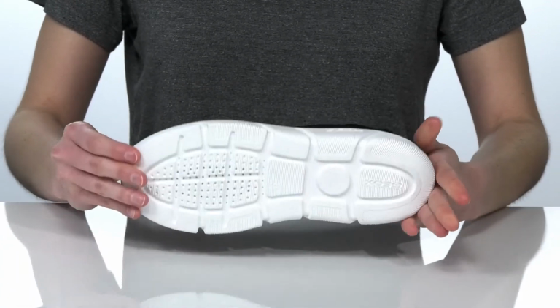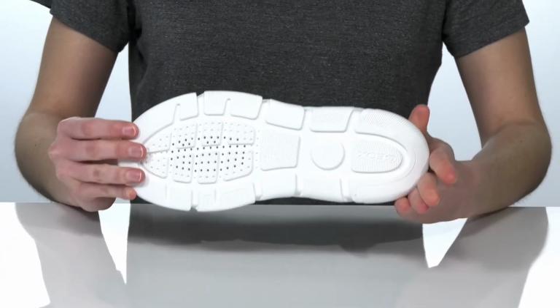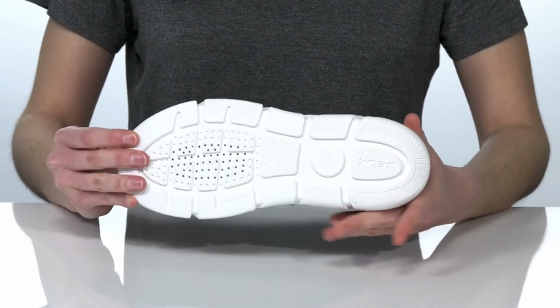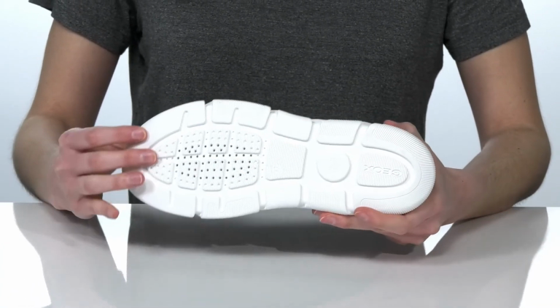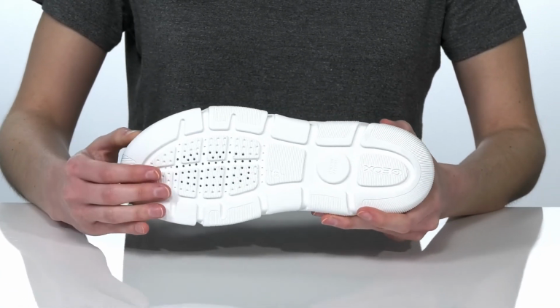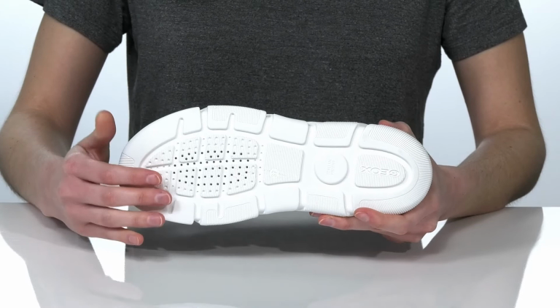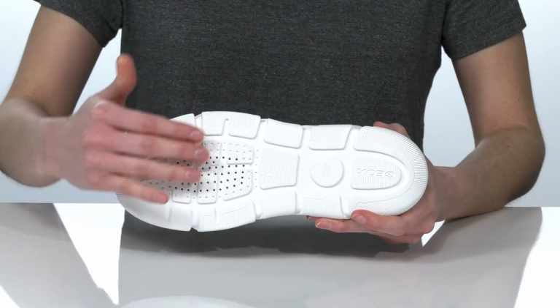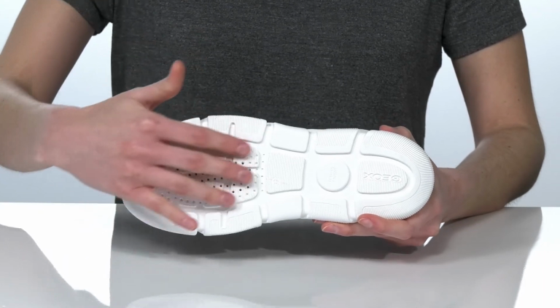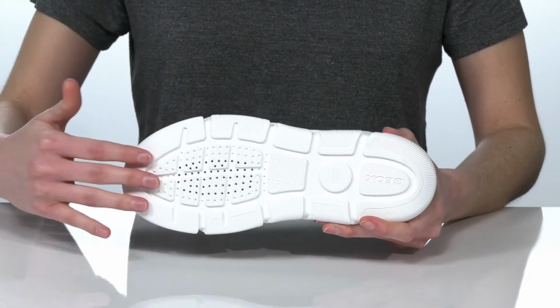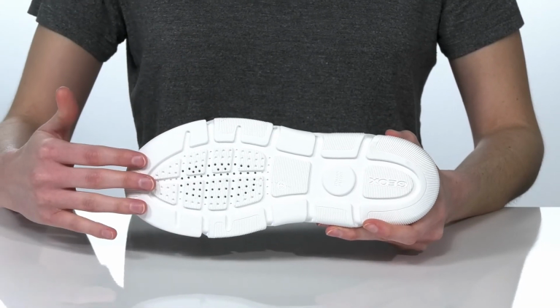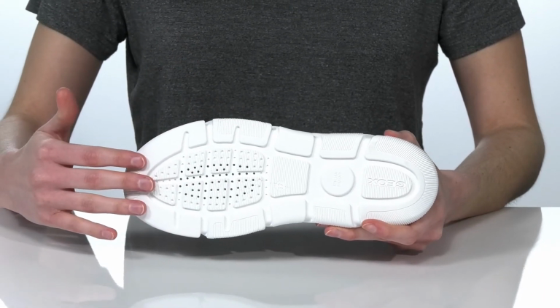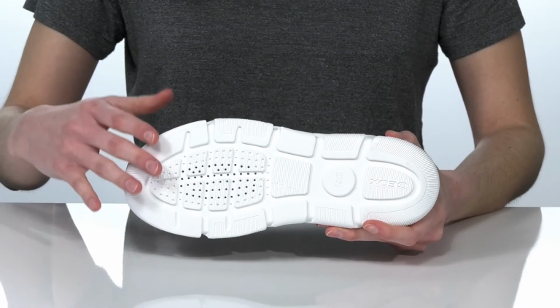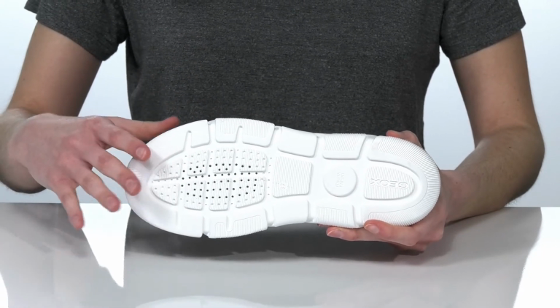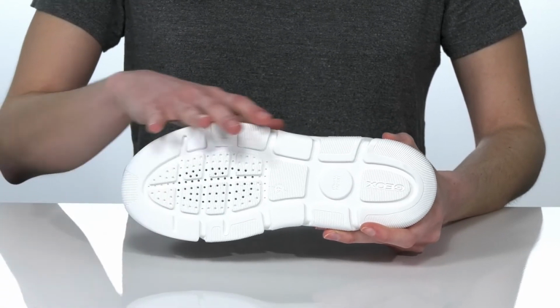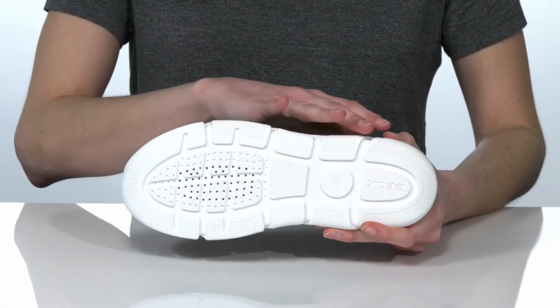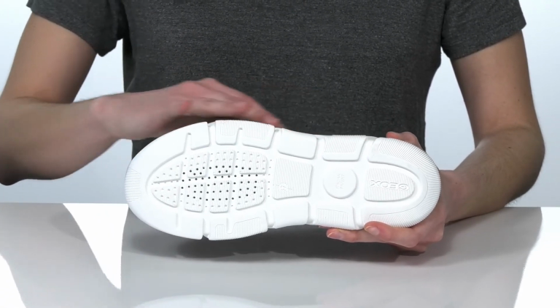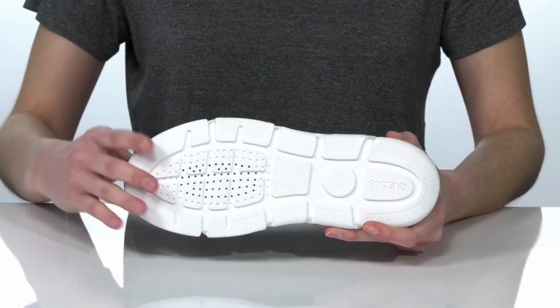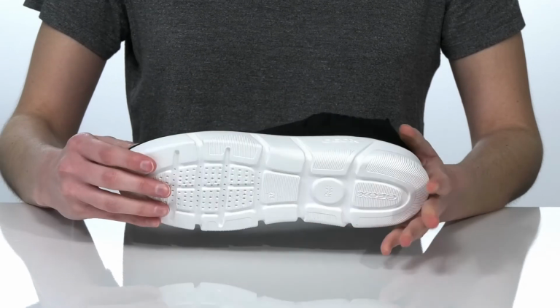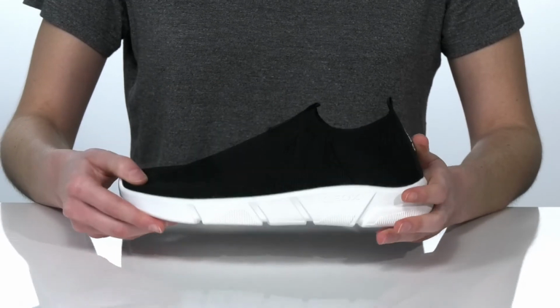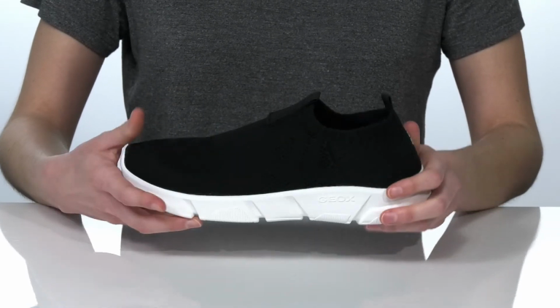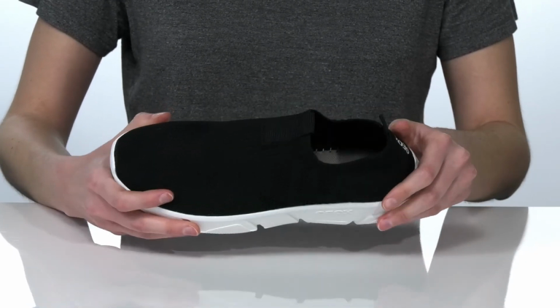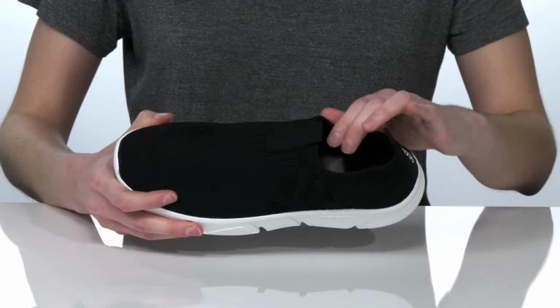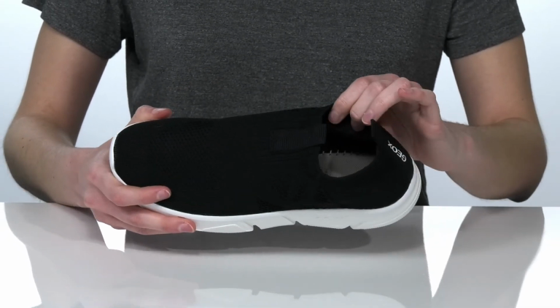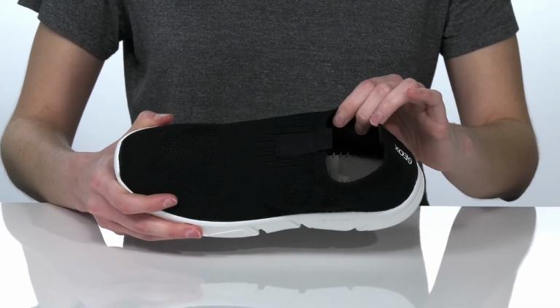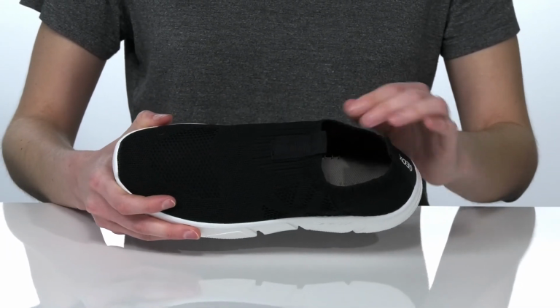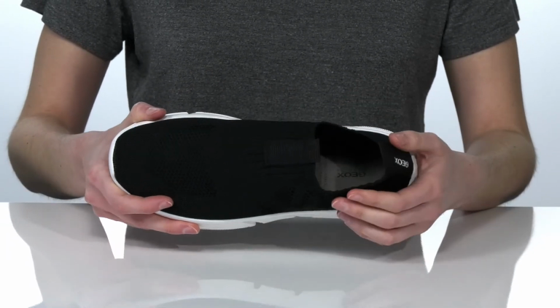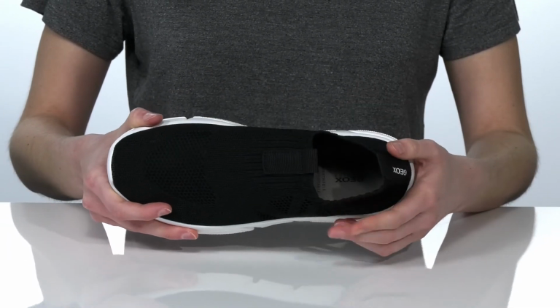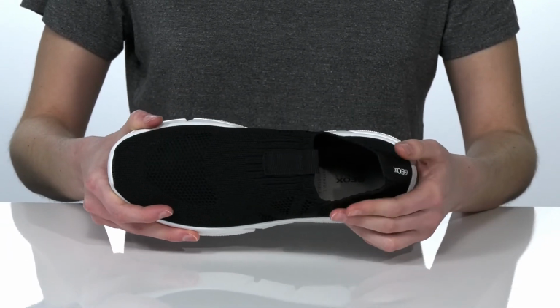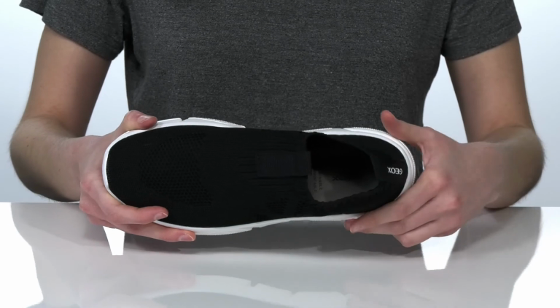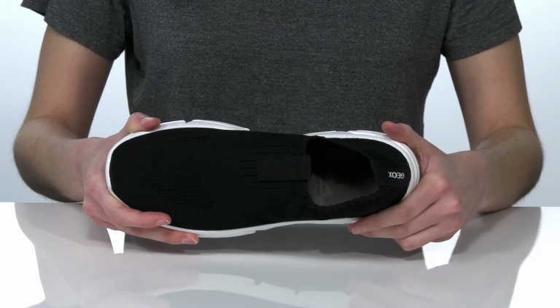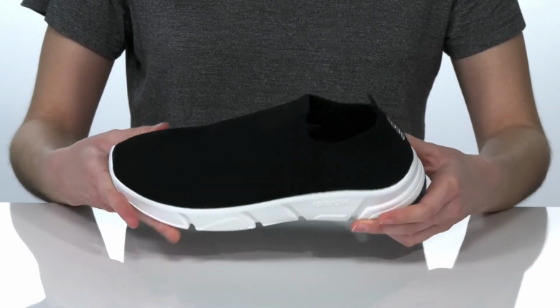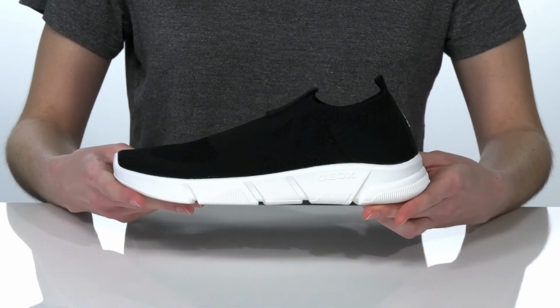Underneath, this shoe has the patented Geox outsole with perforations at the forefoot that will create a breathable microclimate inside the shoe. There's also a soft textile lining inside and a cushioned footbed for comfortable wear.